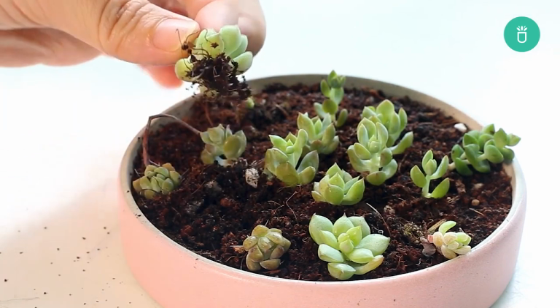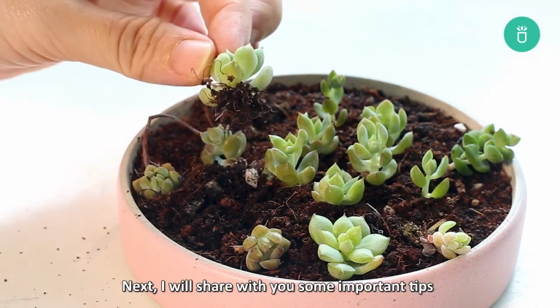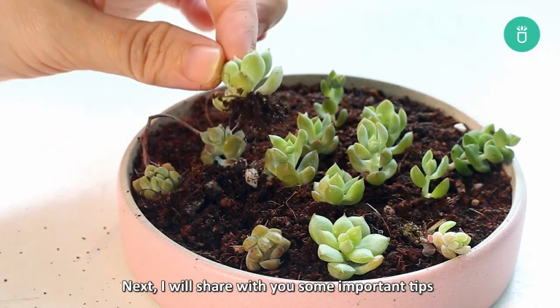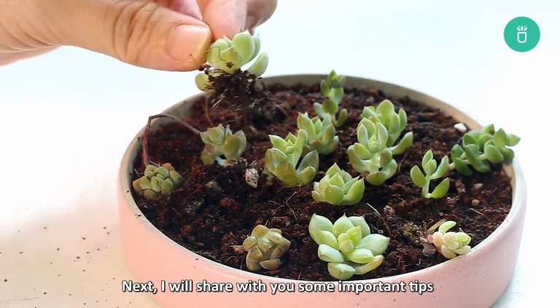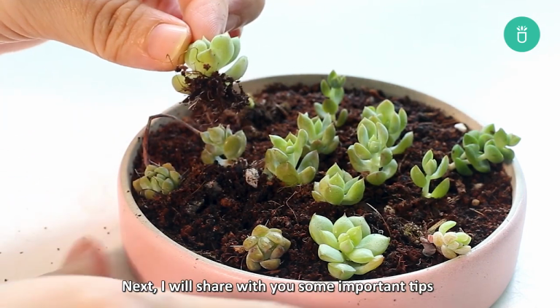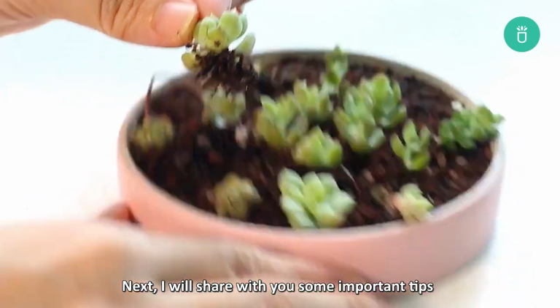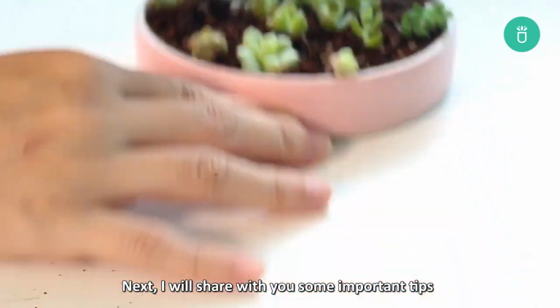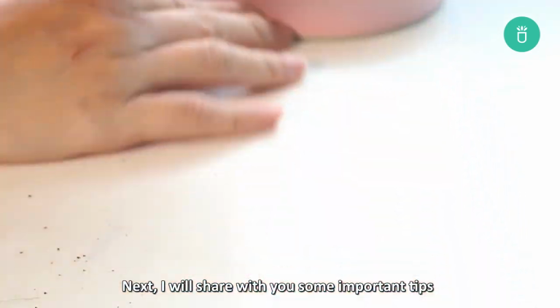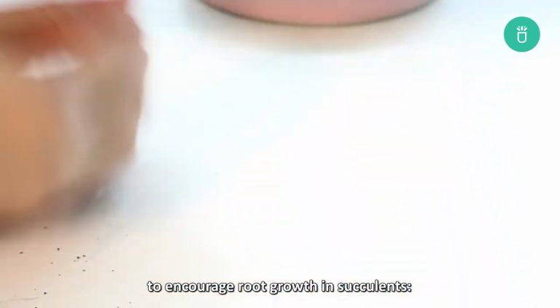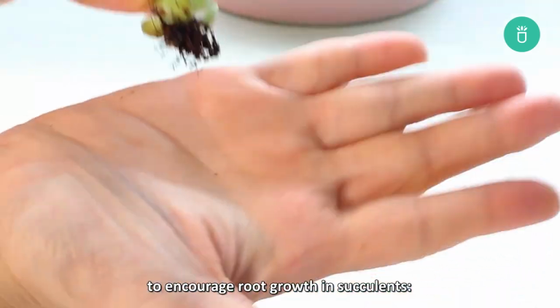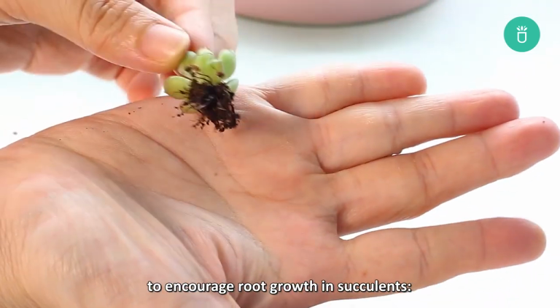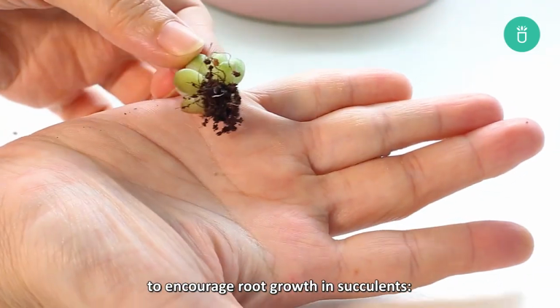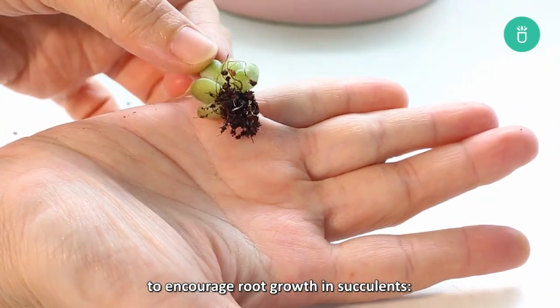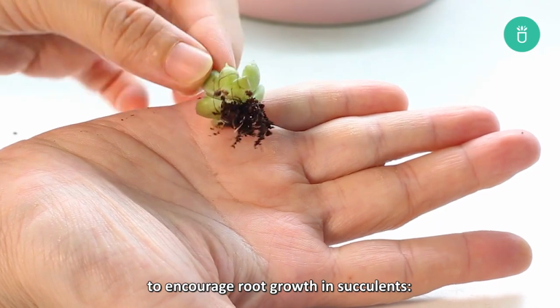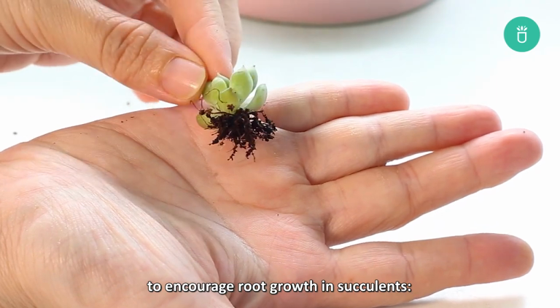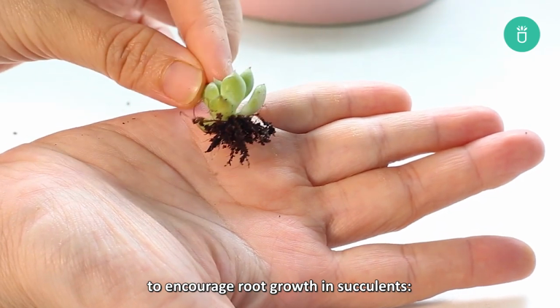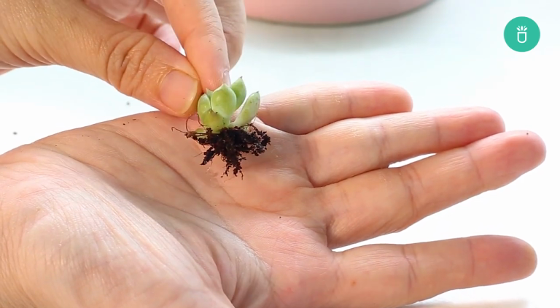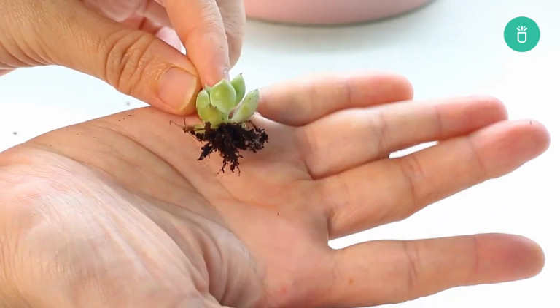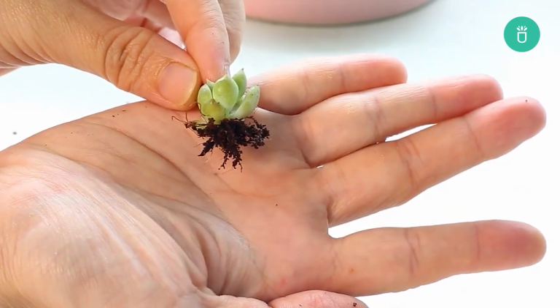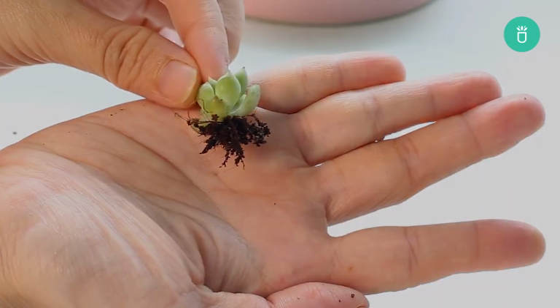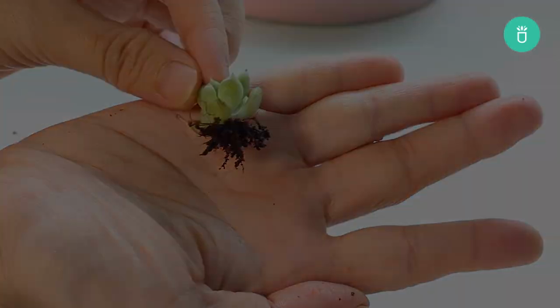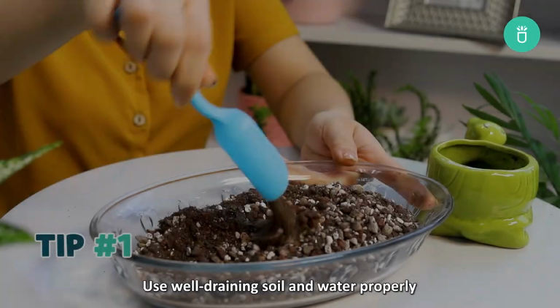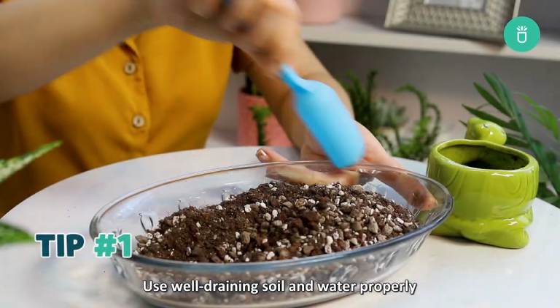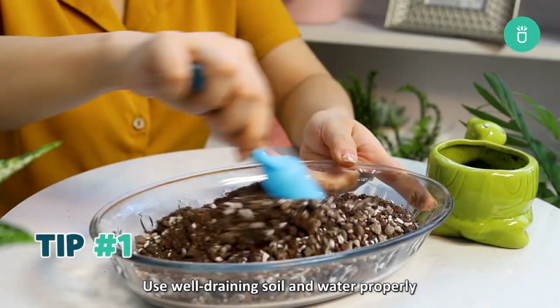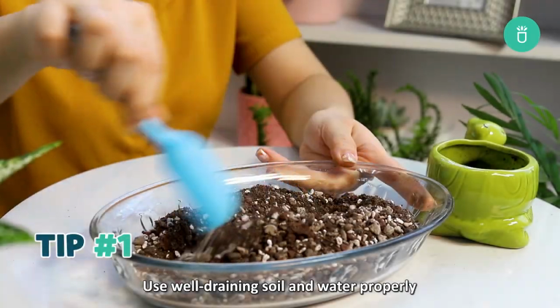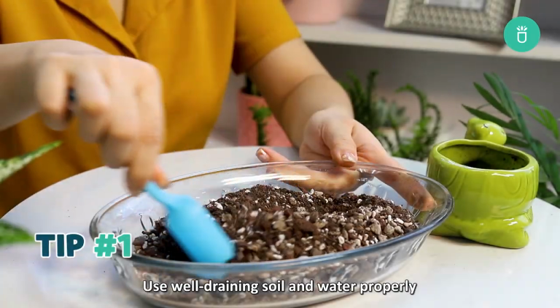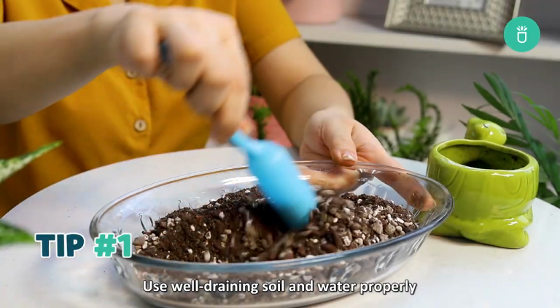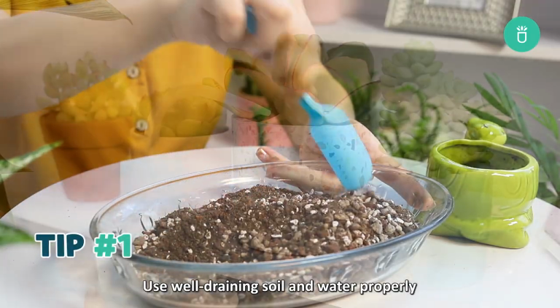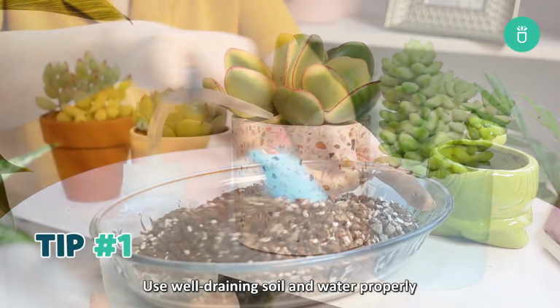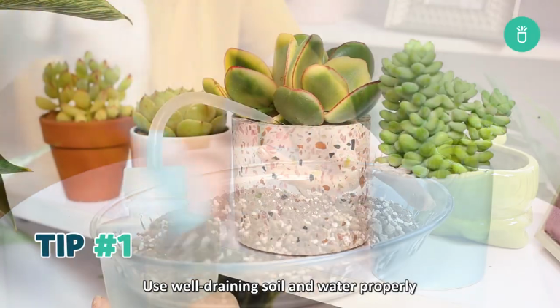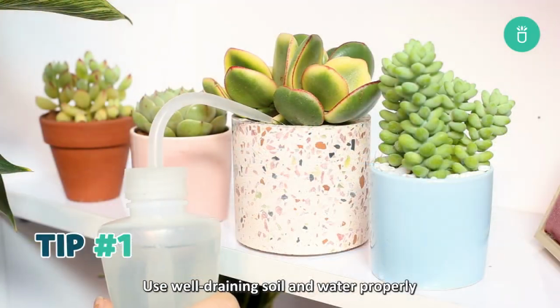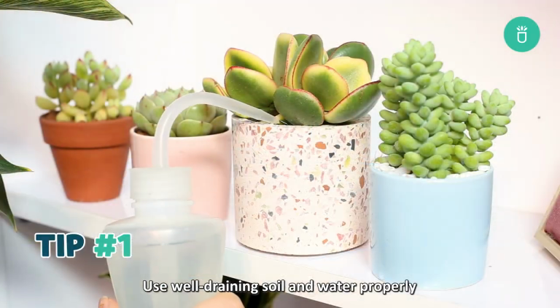Next, I'll share with you some important tips to encourage root growth in succulents. First tip: use well-draining soil and water properly.